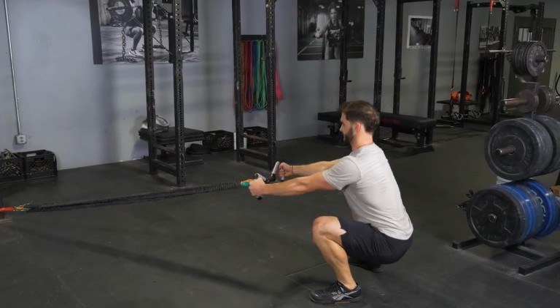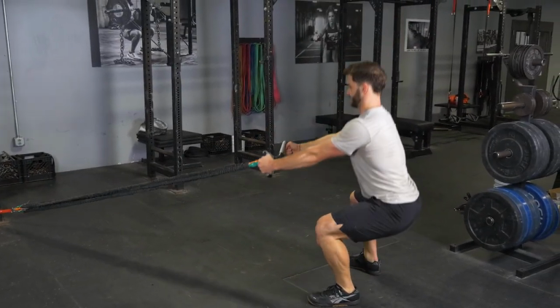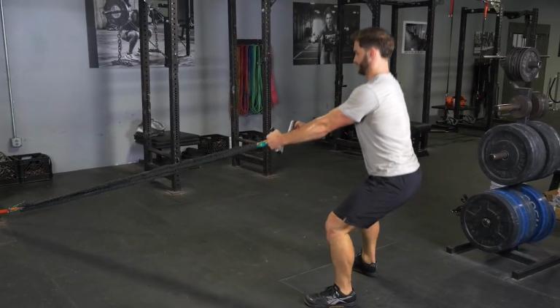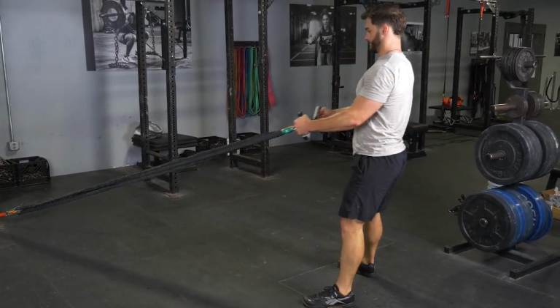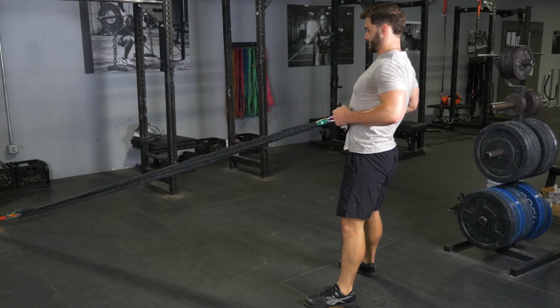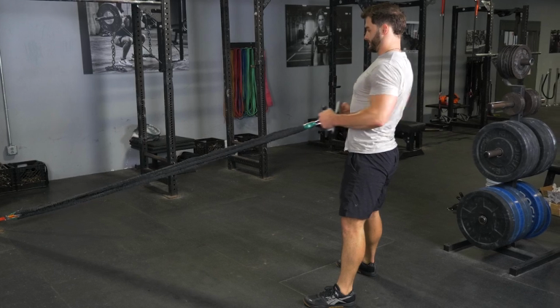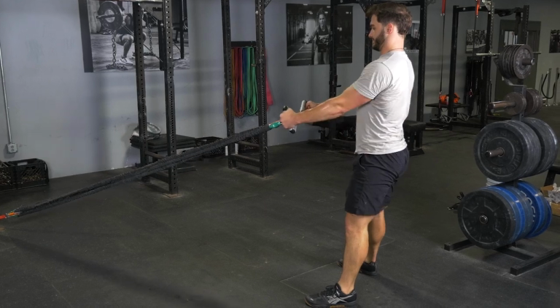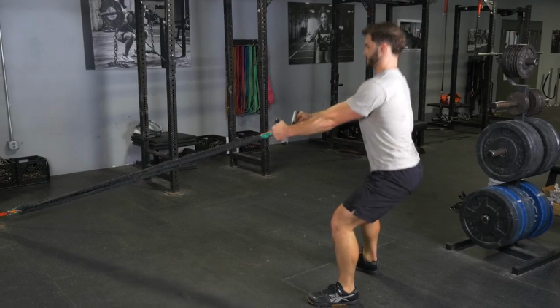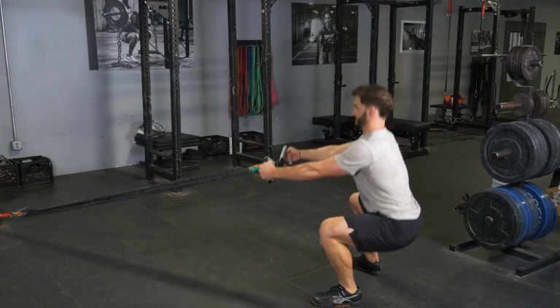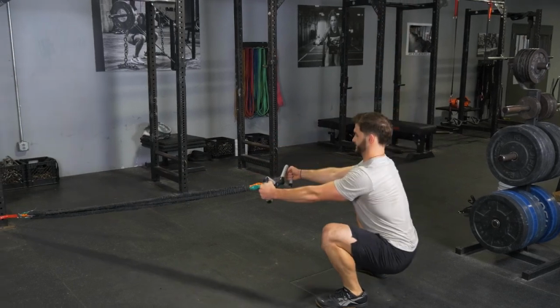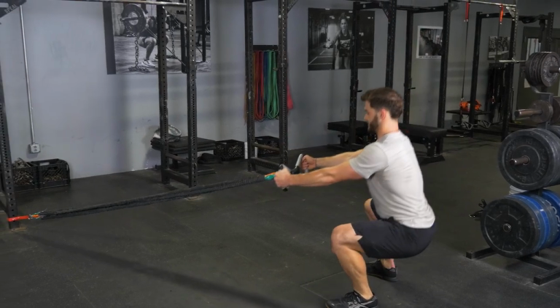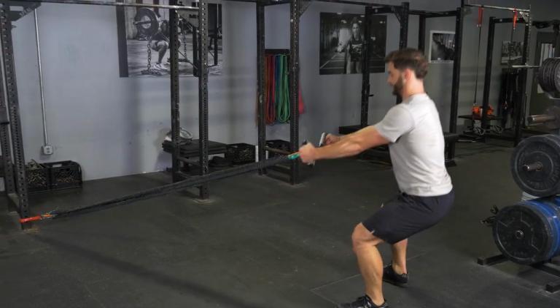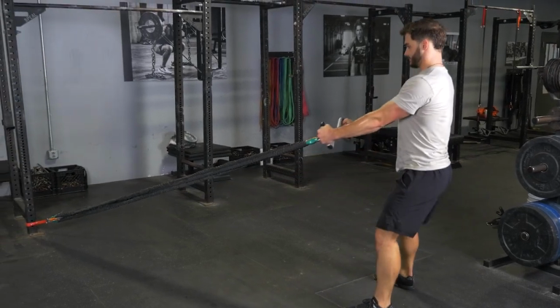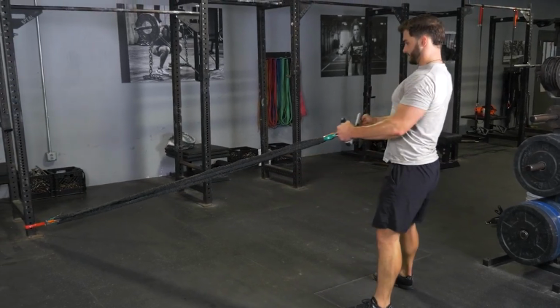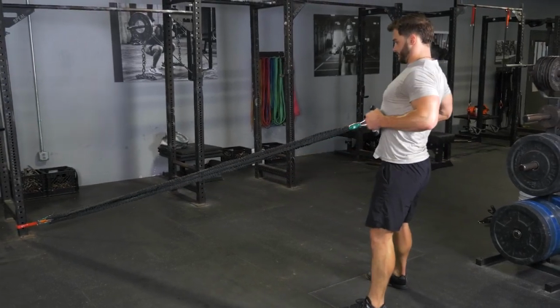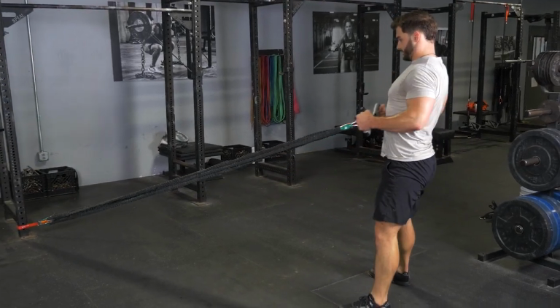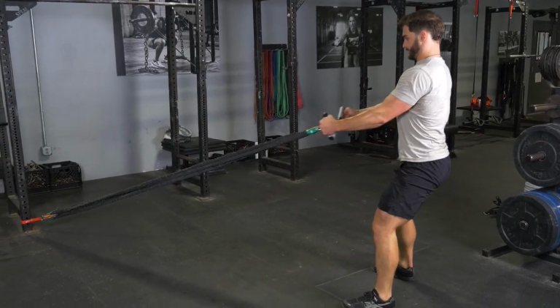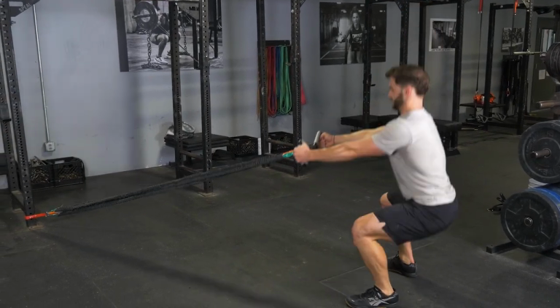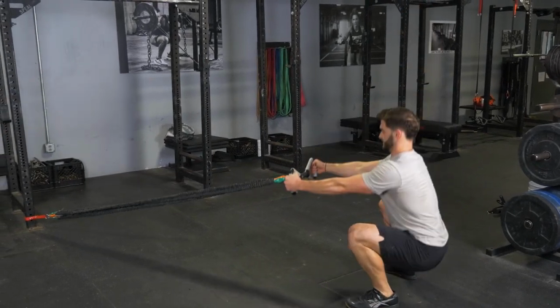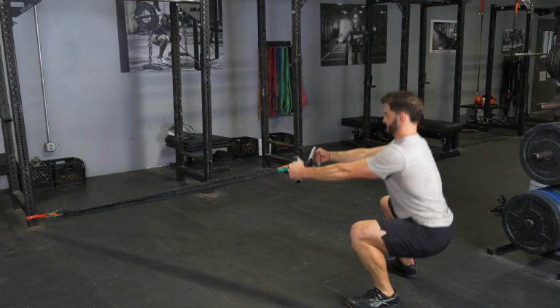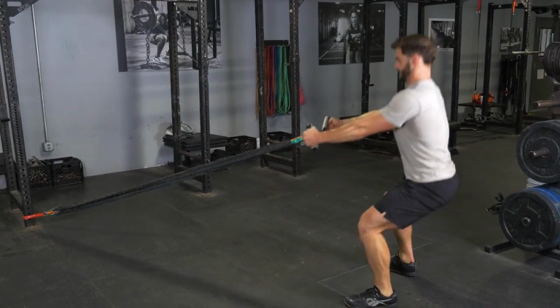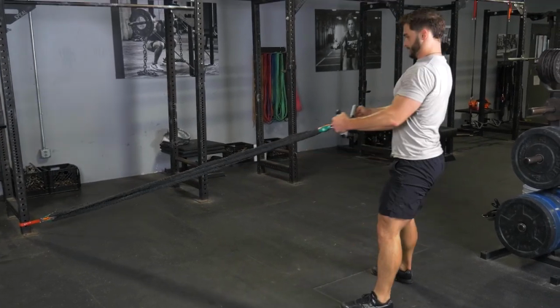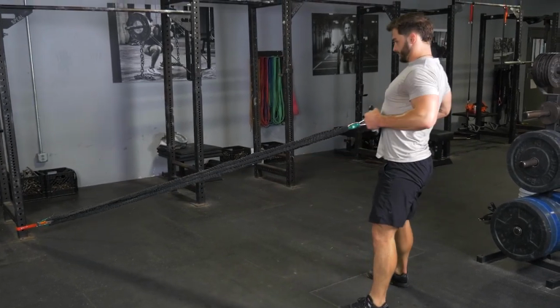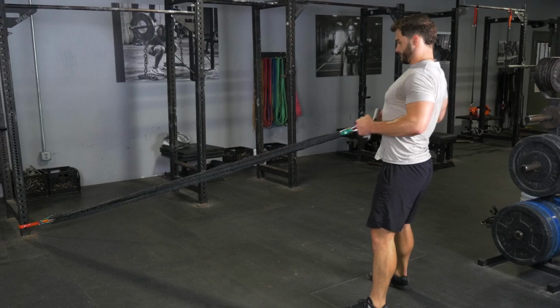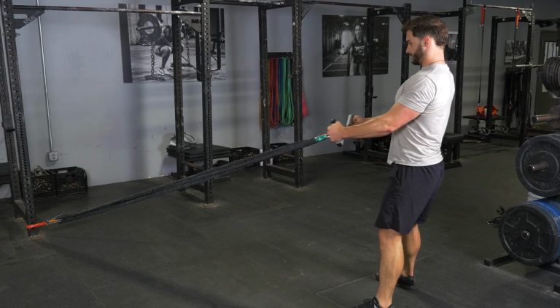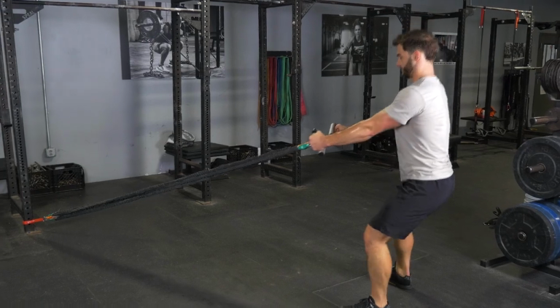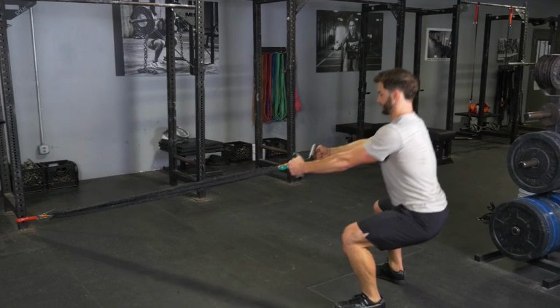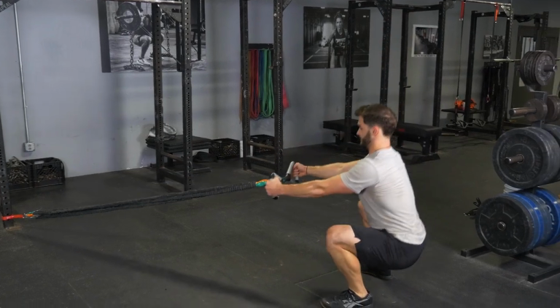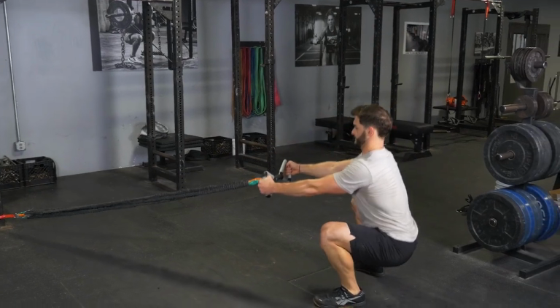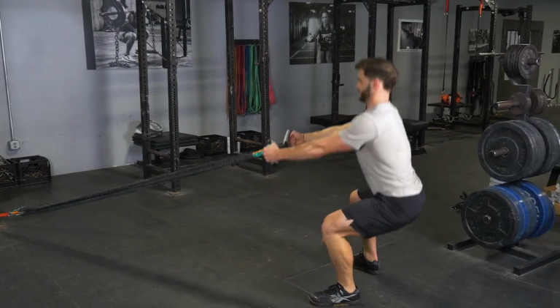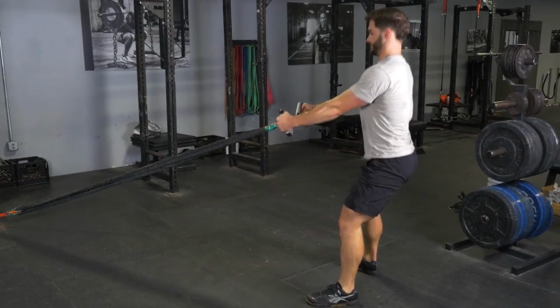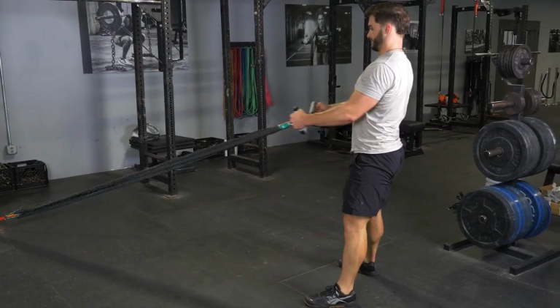From here, push your hips back and knees out and squat down, keeping your weight on your heels until your thighs are parallel with the floor or lower. Stand back up.